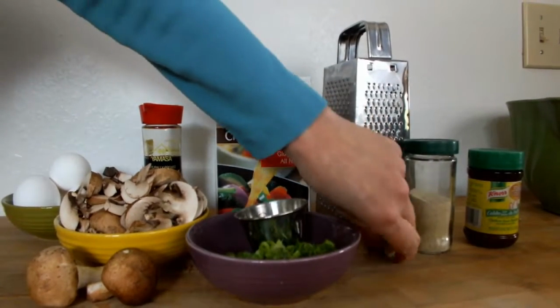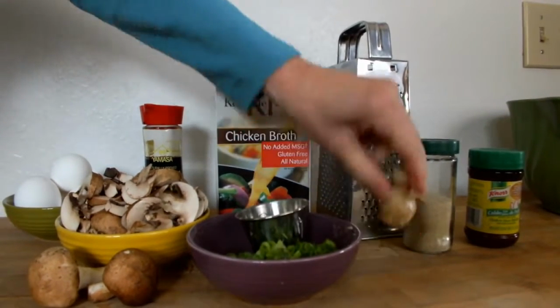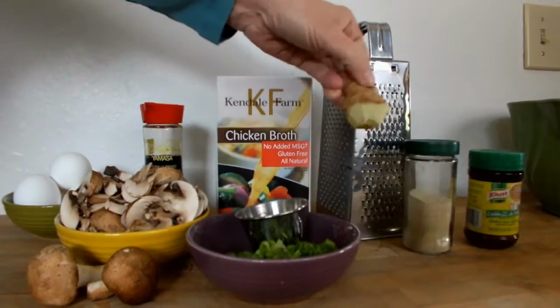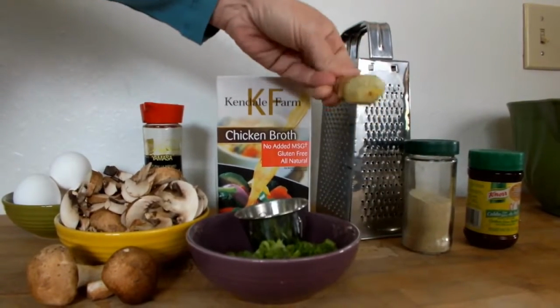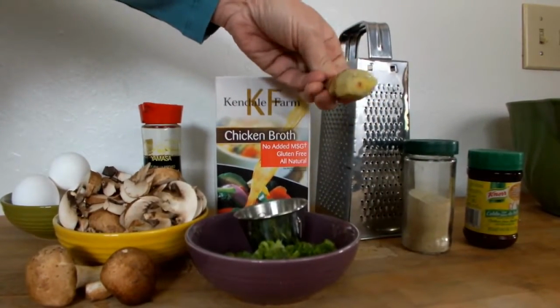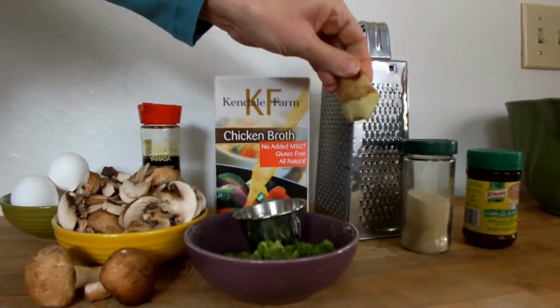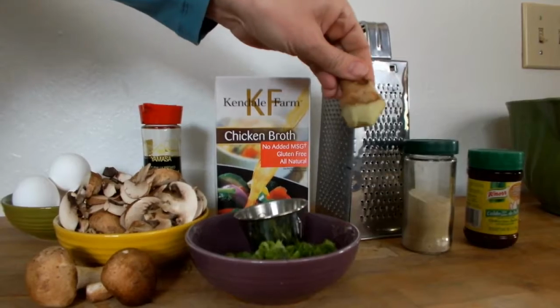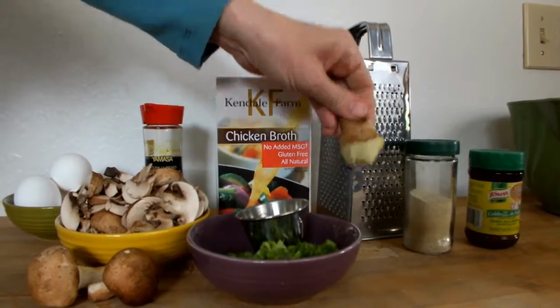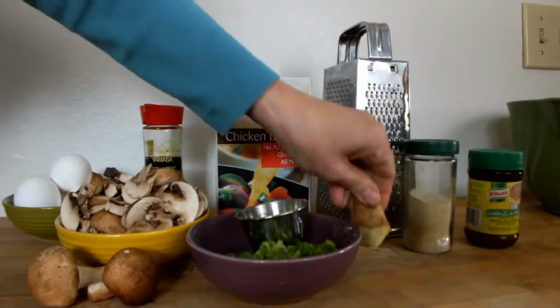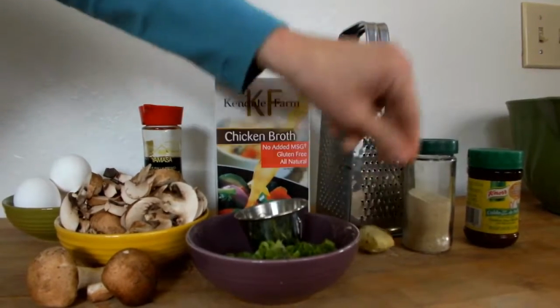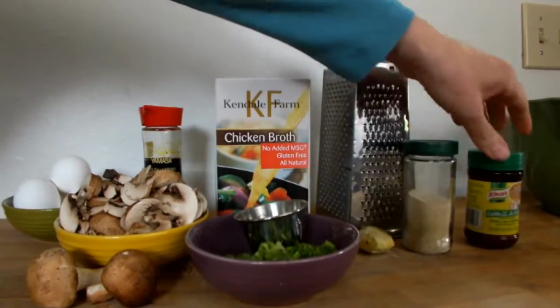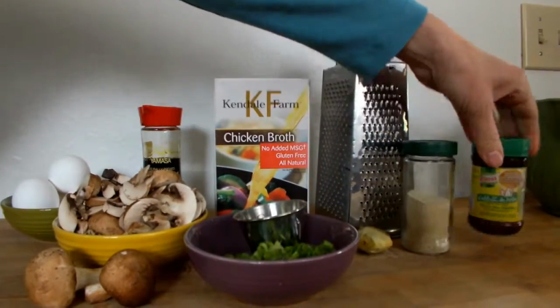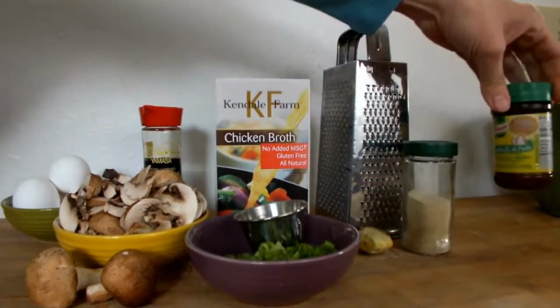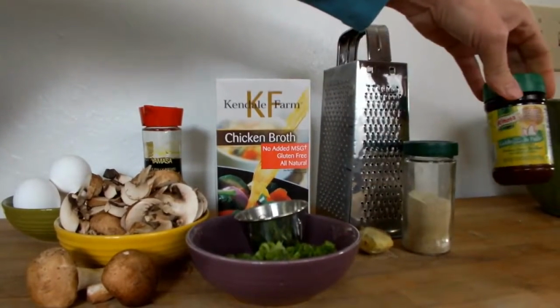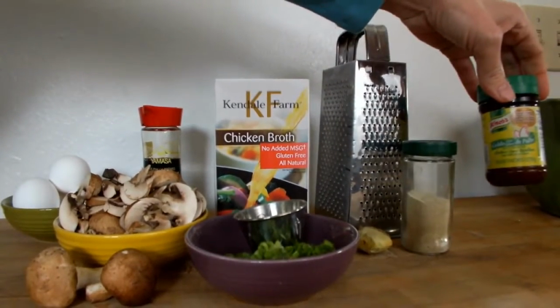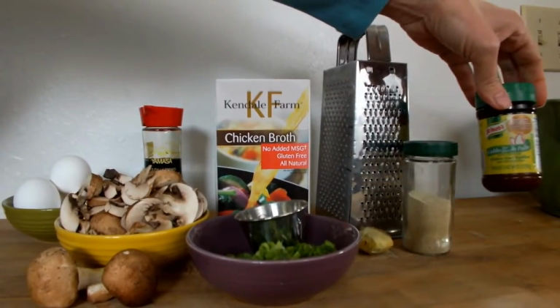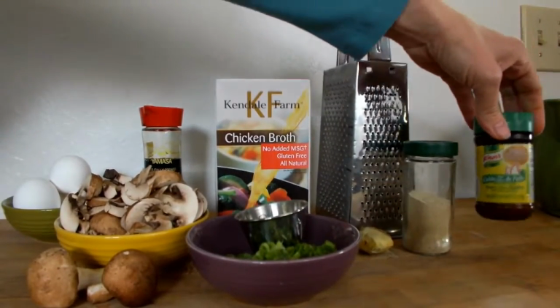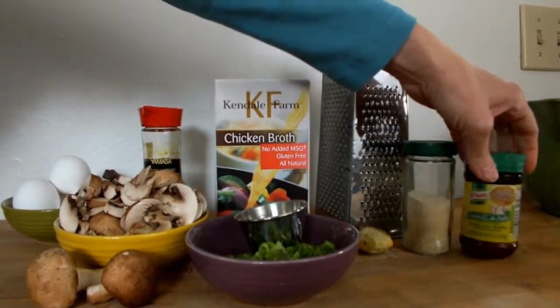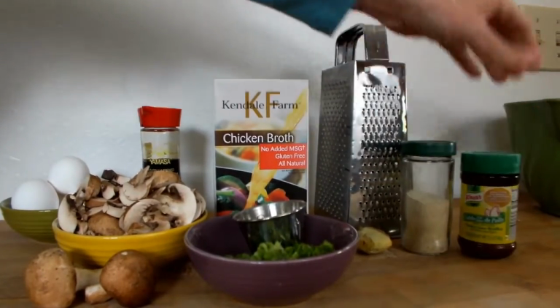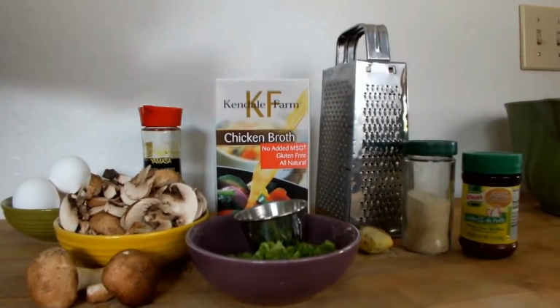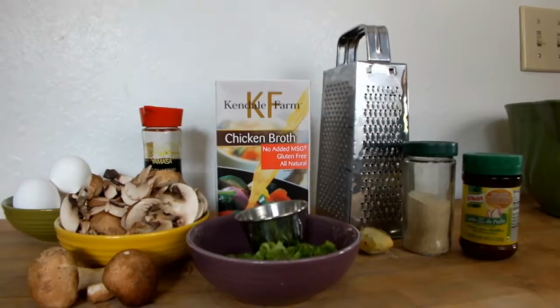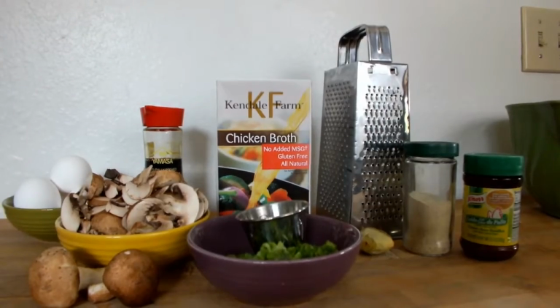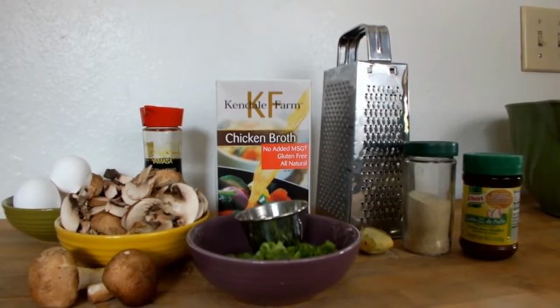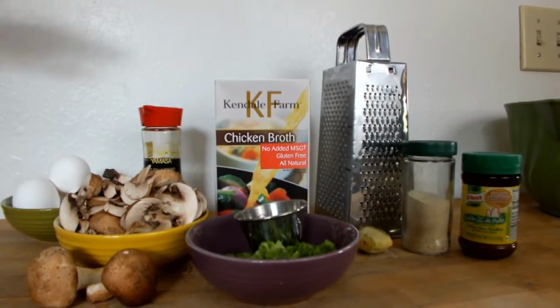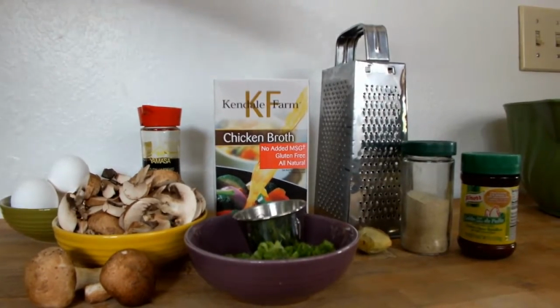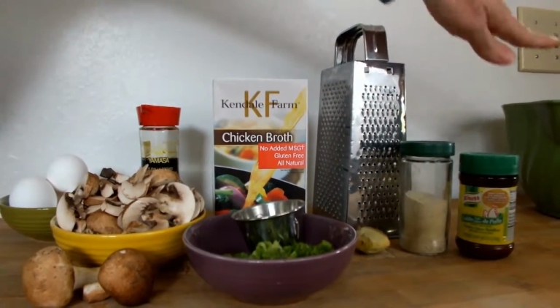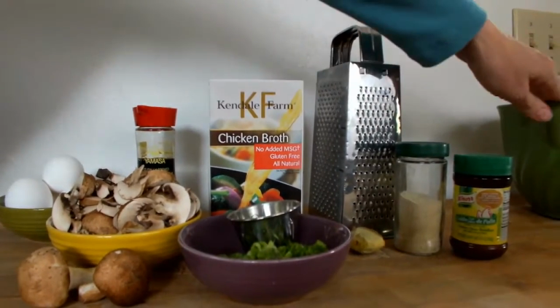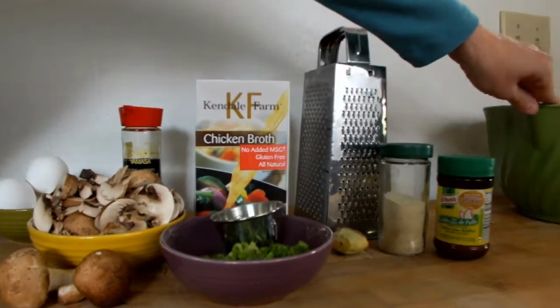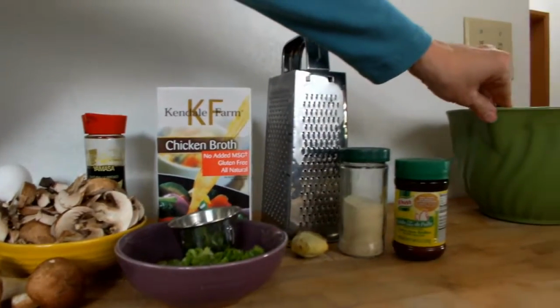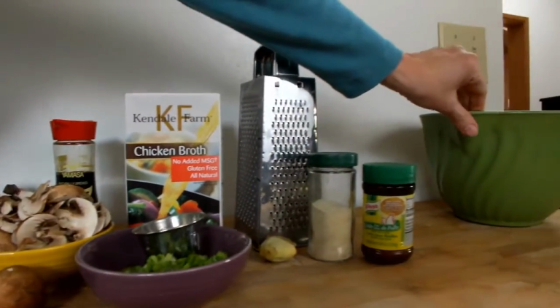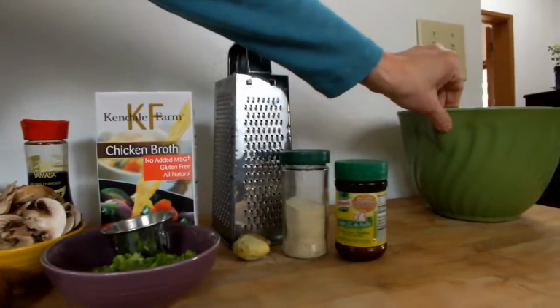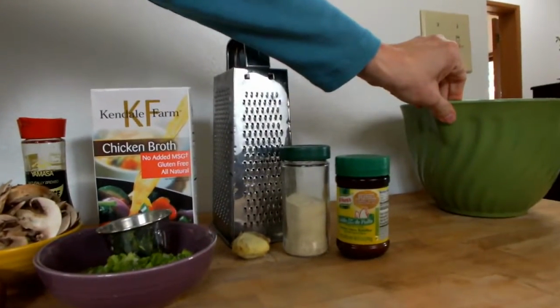Fresh ginger — if we choose to put a little bit in there, just a touch. I always use chicken stock.